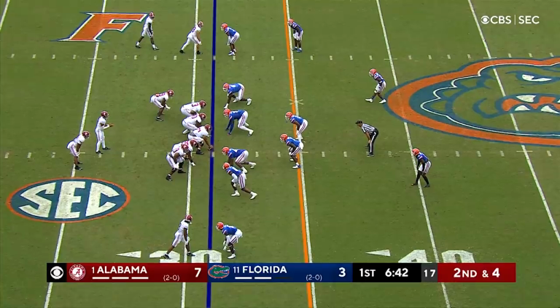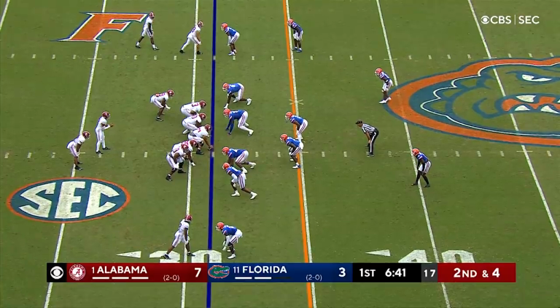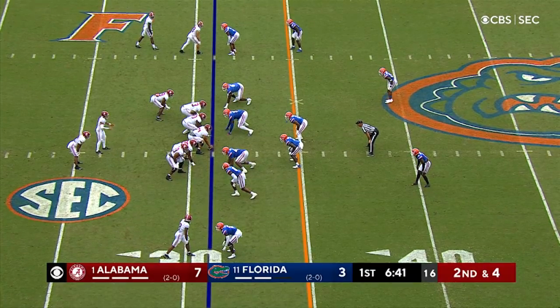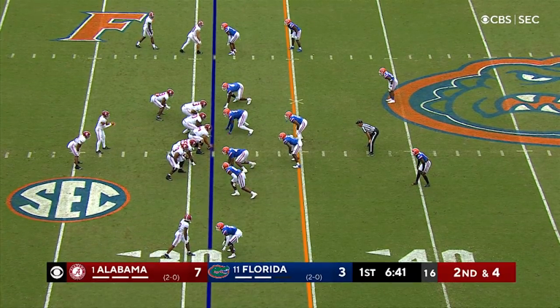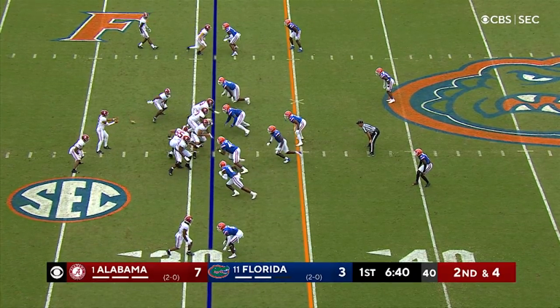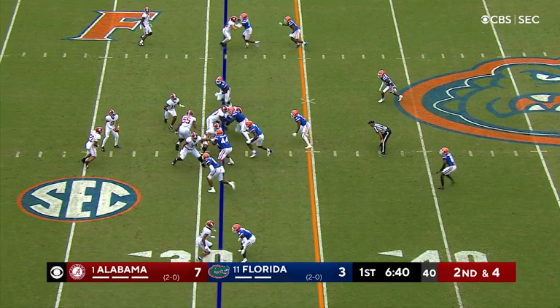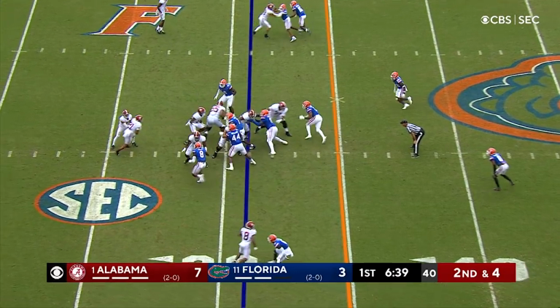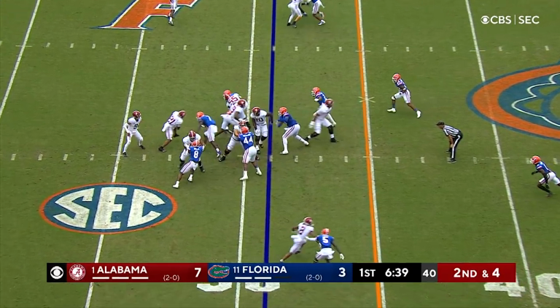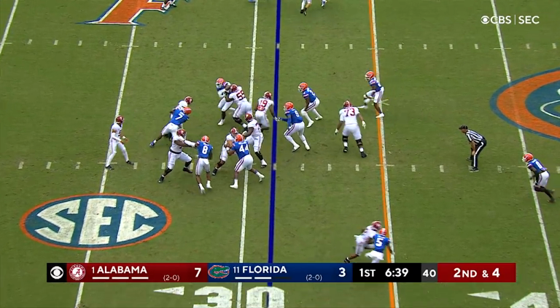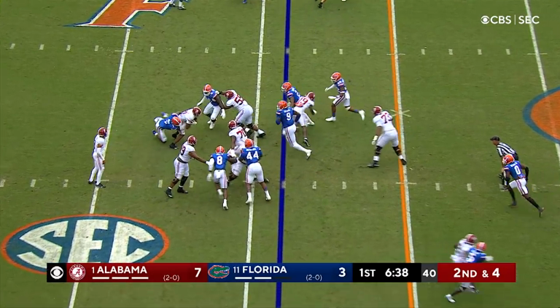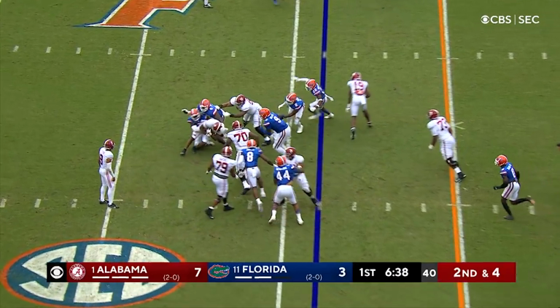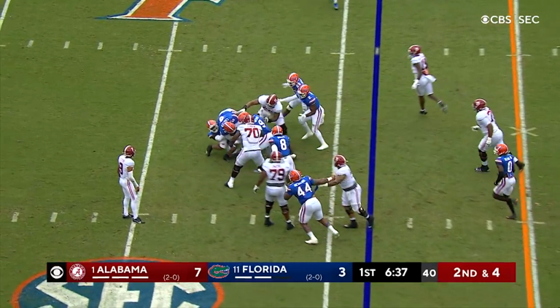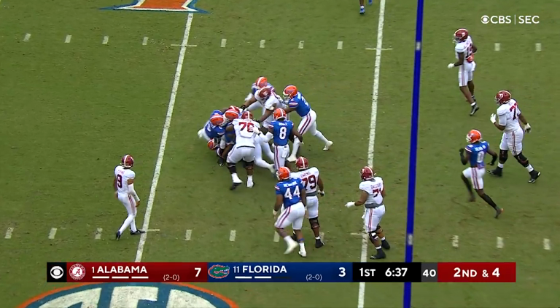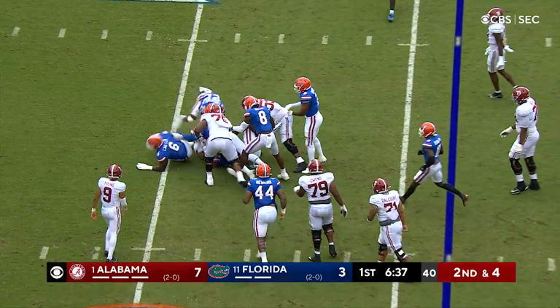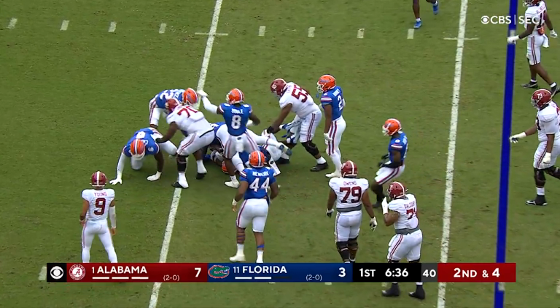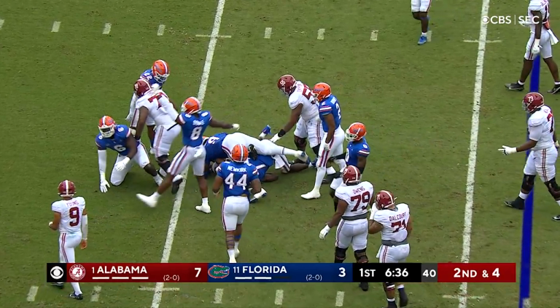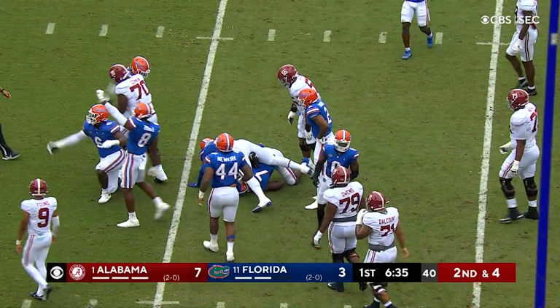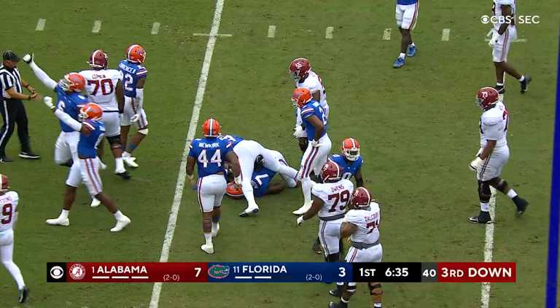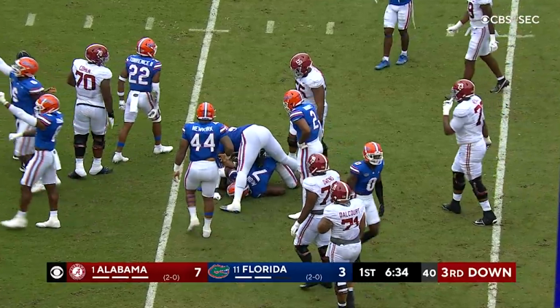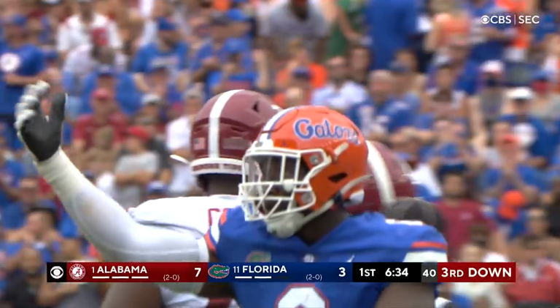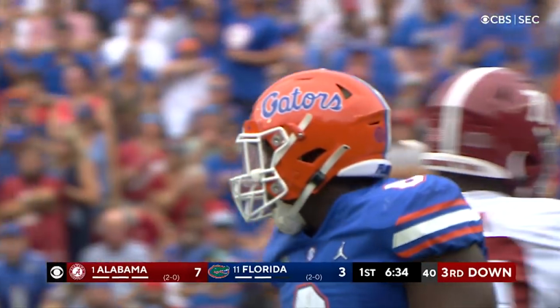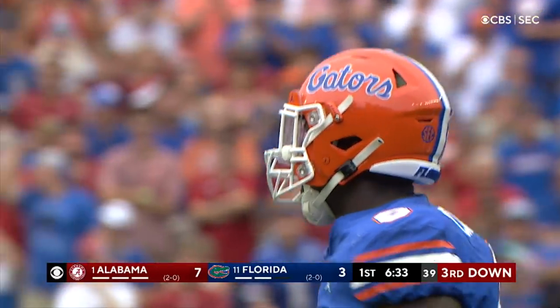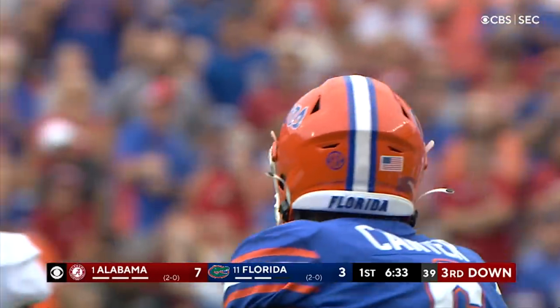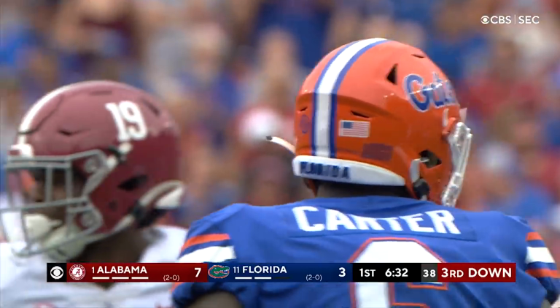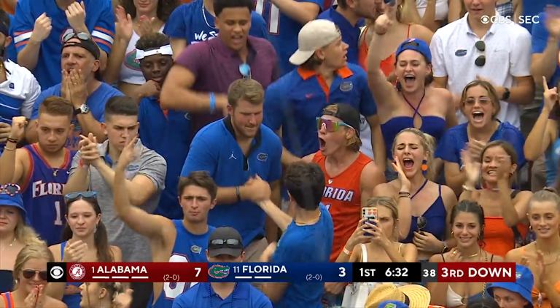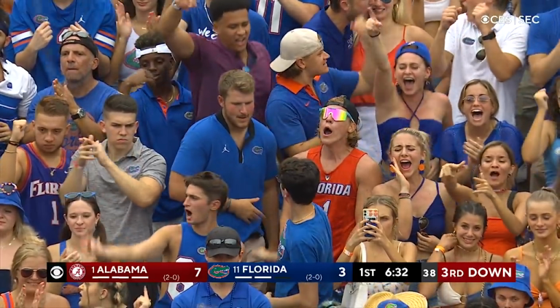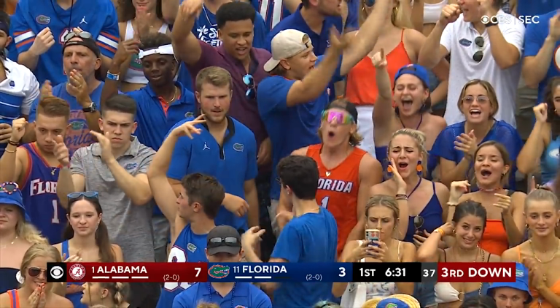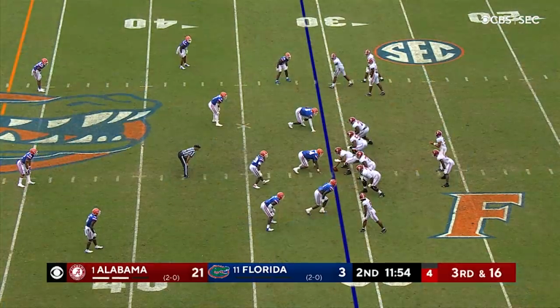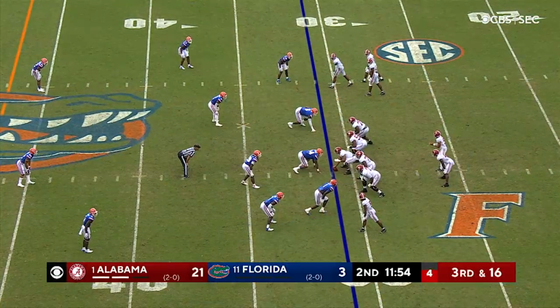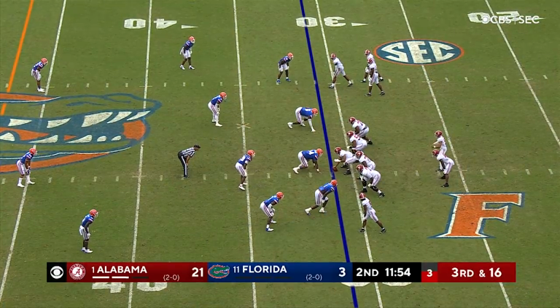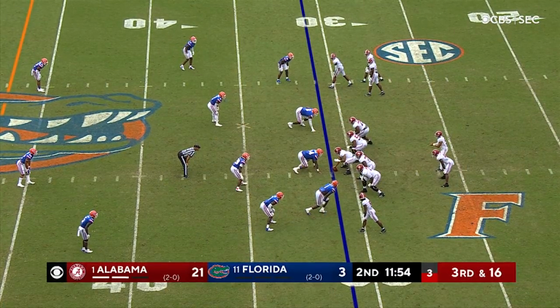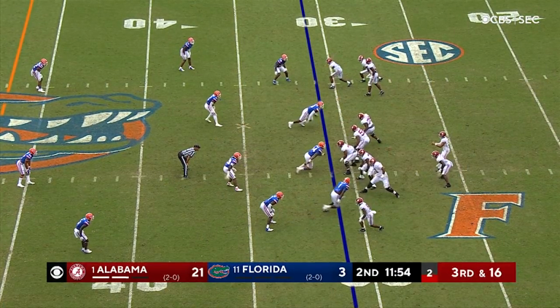Mechie wide to the right. Snap to Bryce Young, handed off to McClellan. He's grabbed by Jeremiah Moon, and a beautiful tackle for a loss — back to the 28 yard line. Third and 16 for the Crimson Tide.